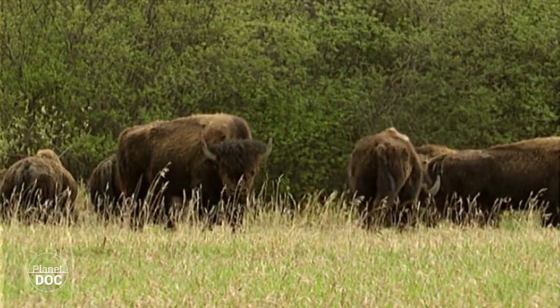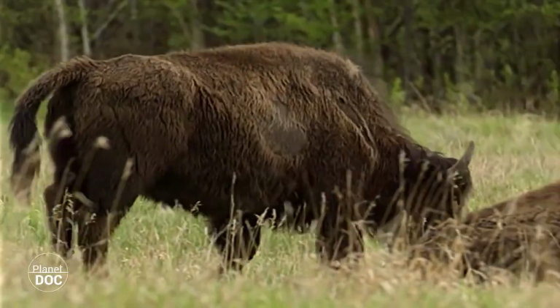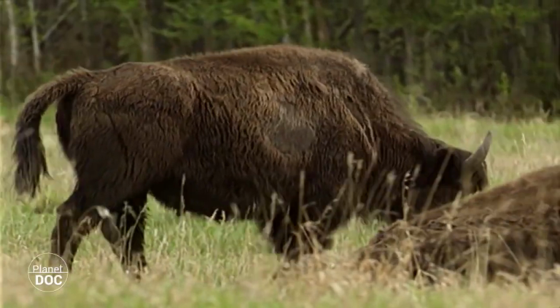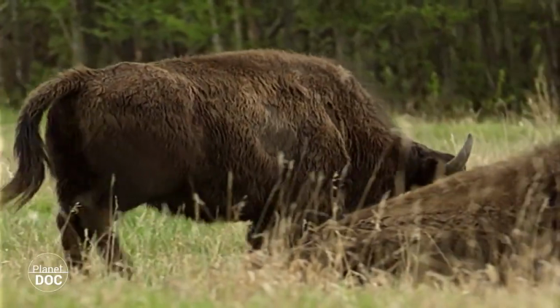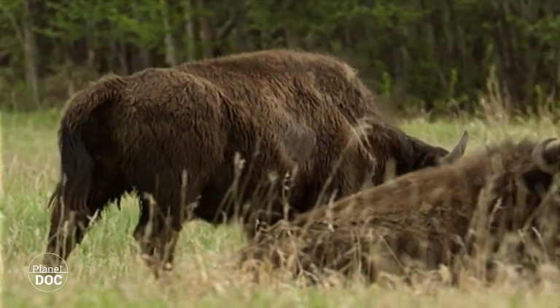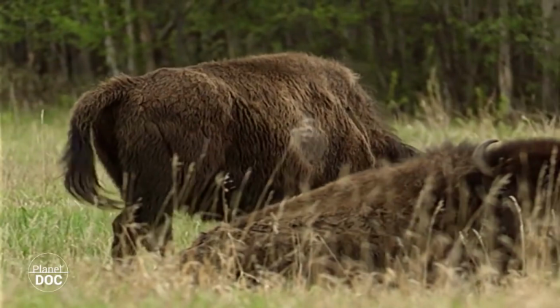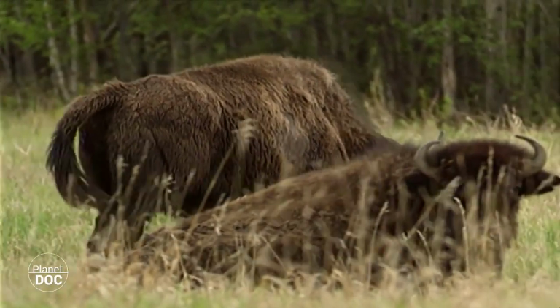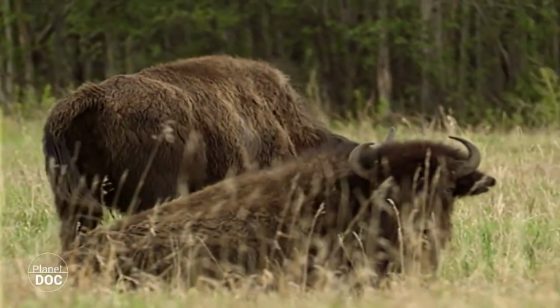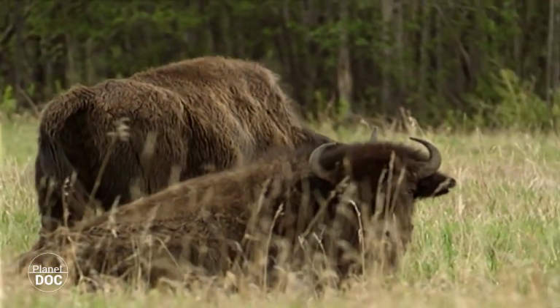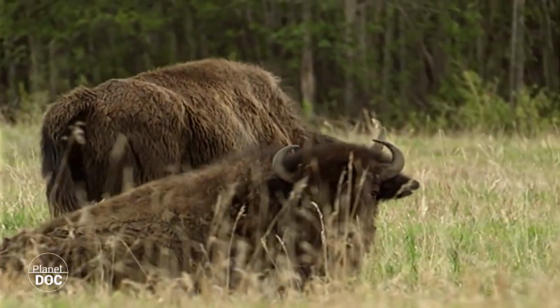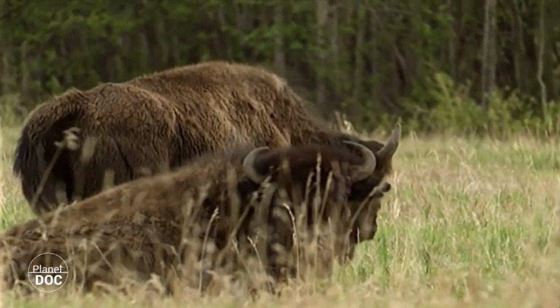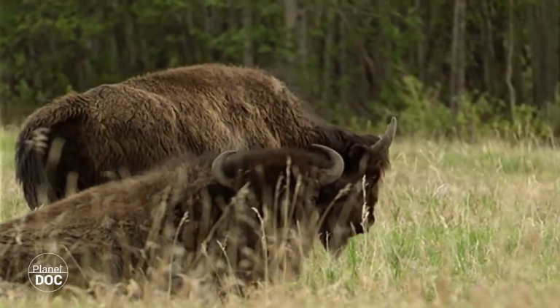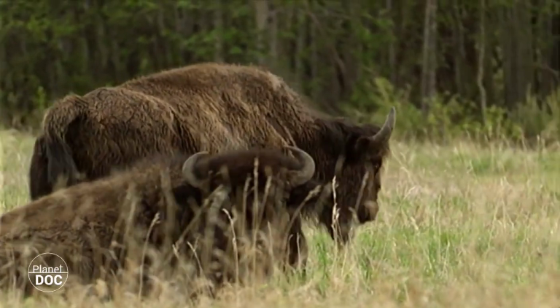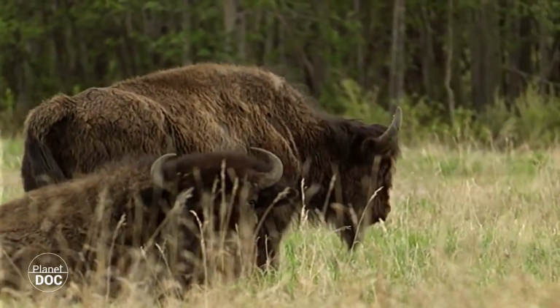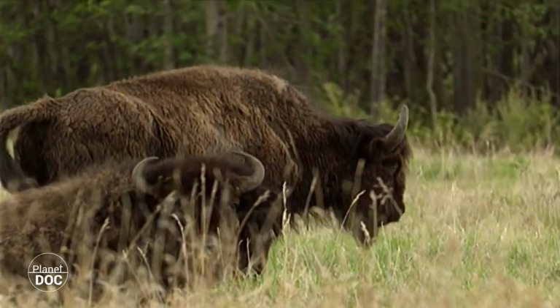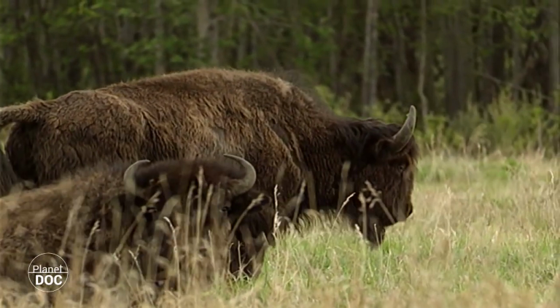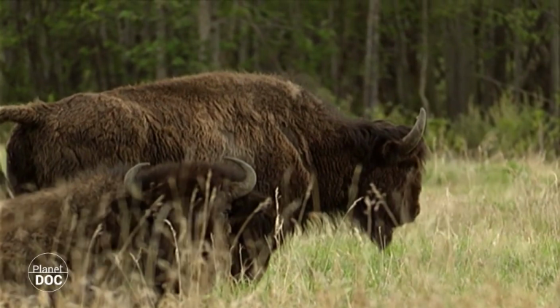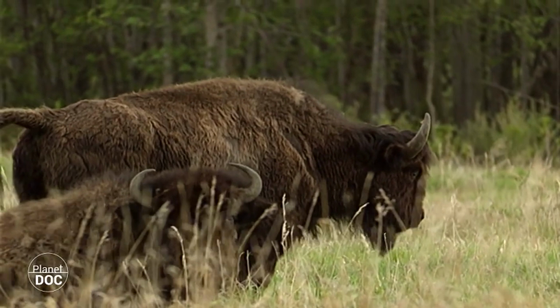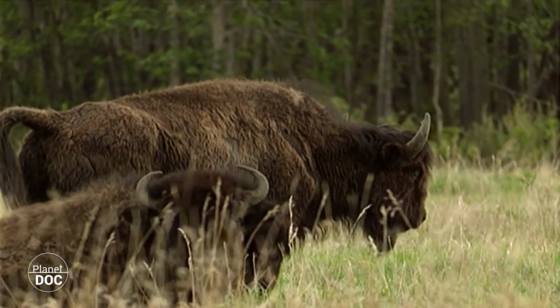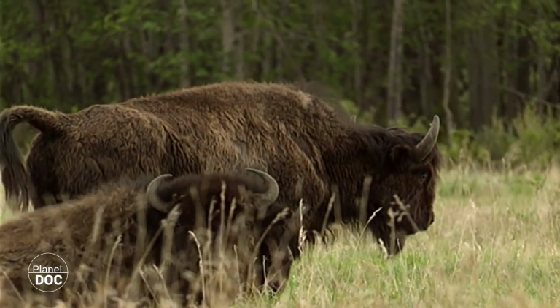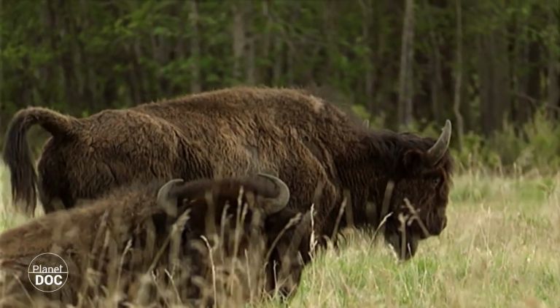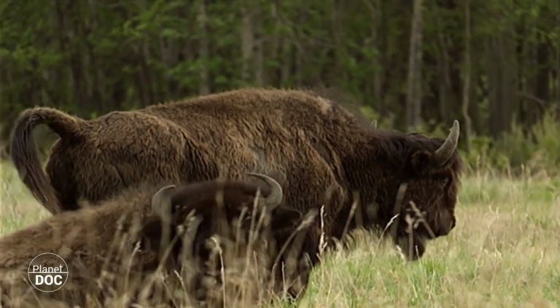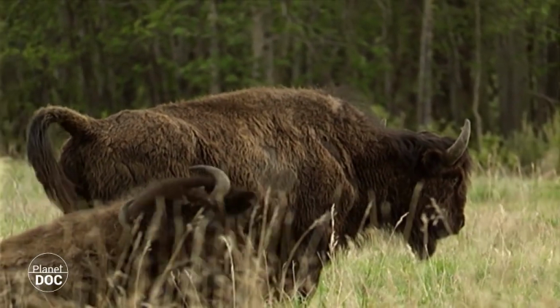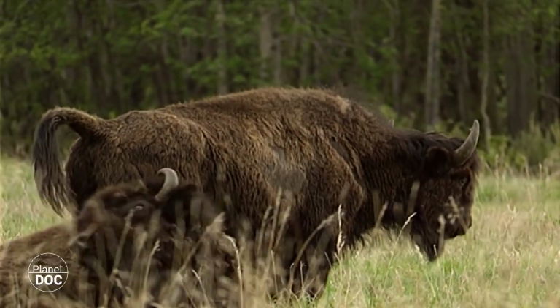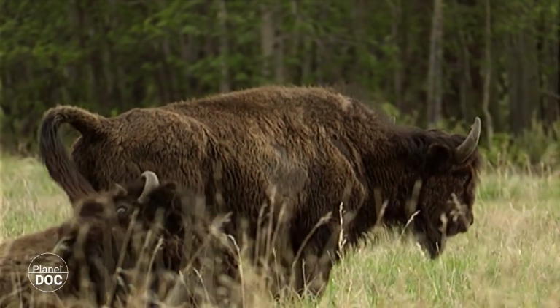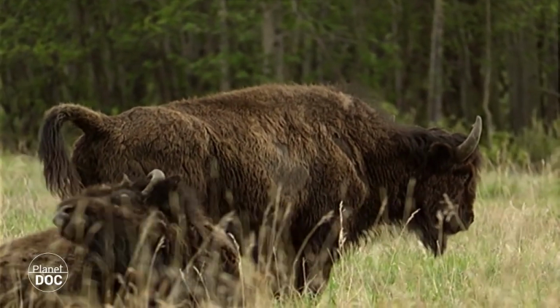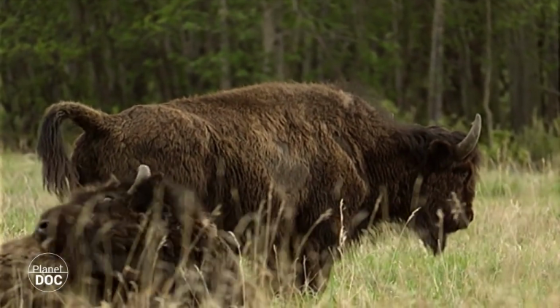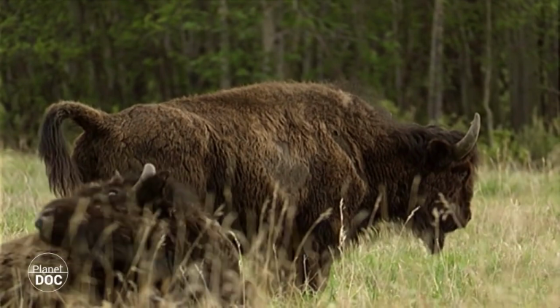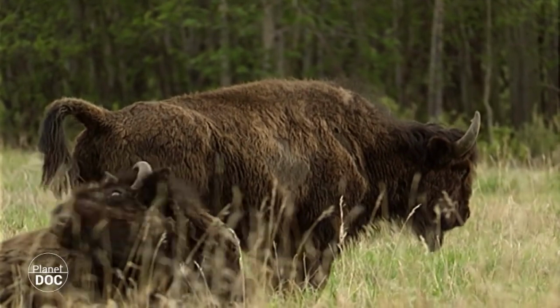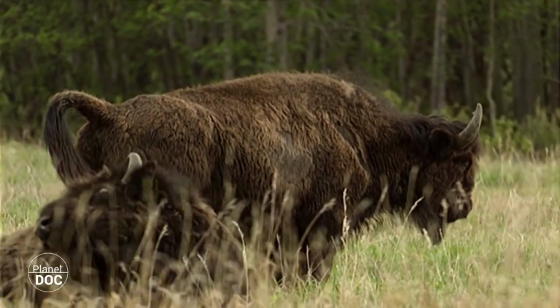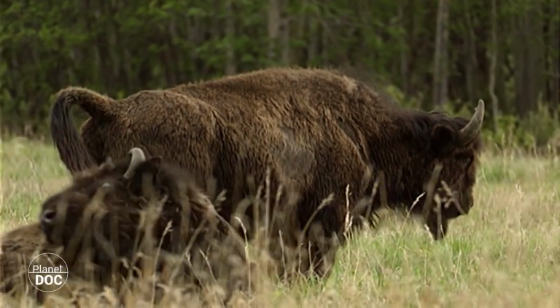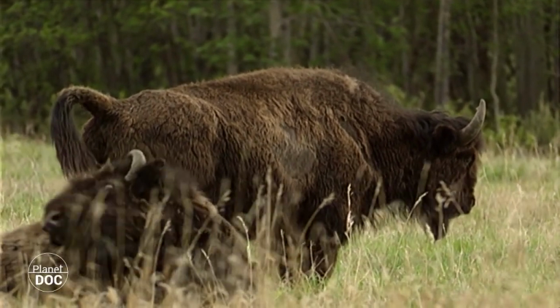Dentro del parque, los bisontes solo tienen a los lobos como depredadores, y es gracias a ellos por lo que la población de bisontes goza de buena salud. Pero el movimiento de las grandes manadas afecta a un sinfín de otras especies menores que comparten con ellas las praderas.